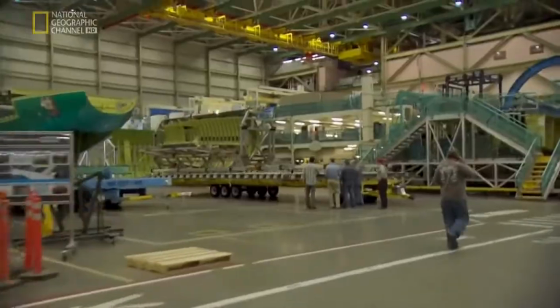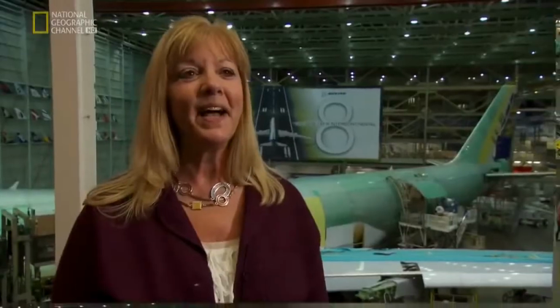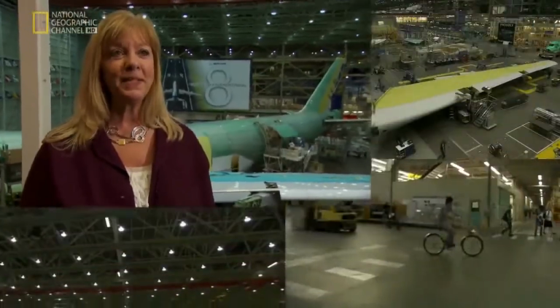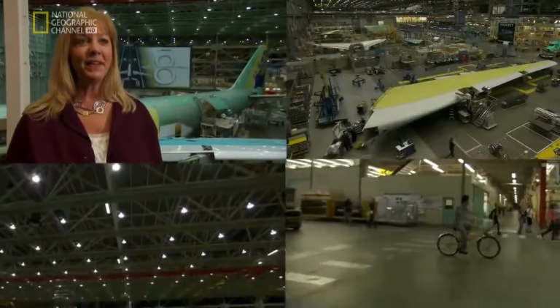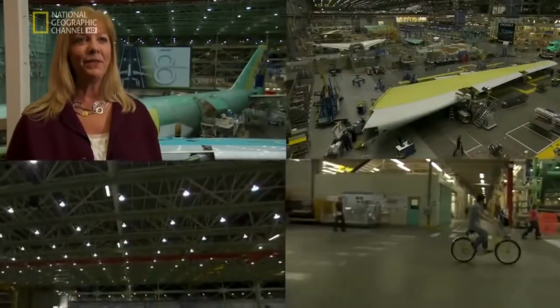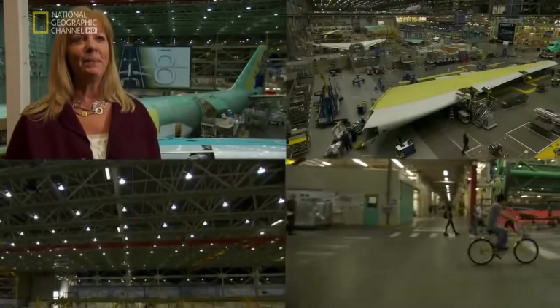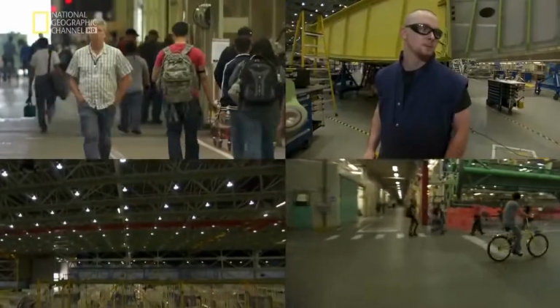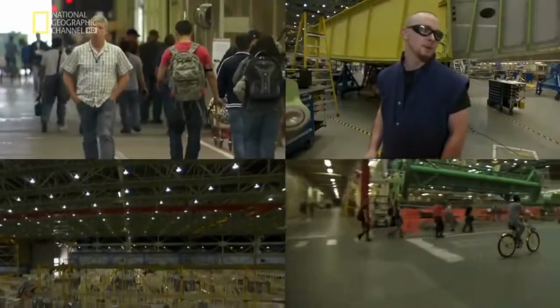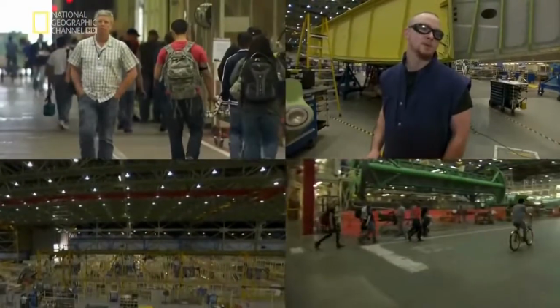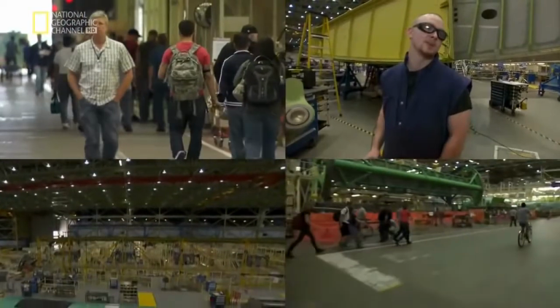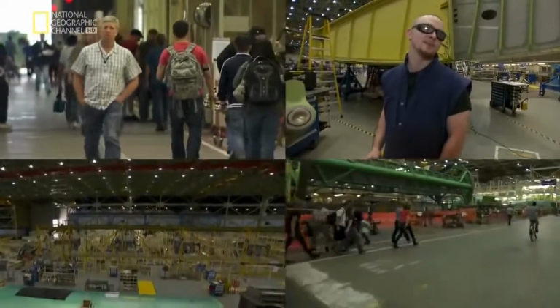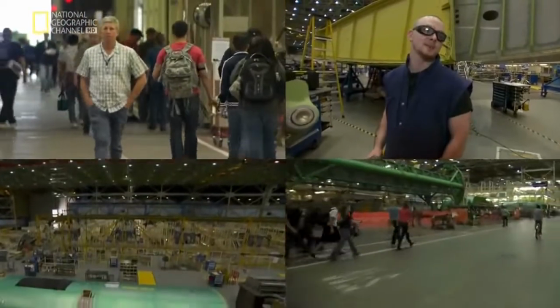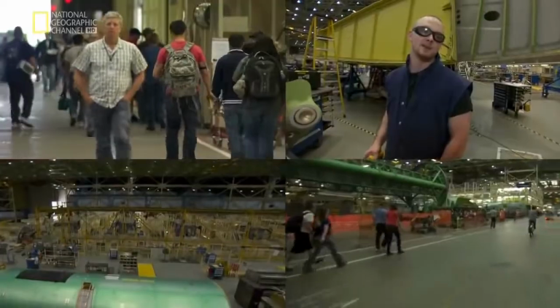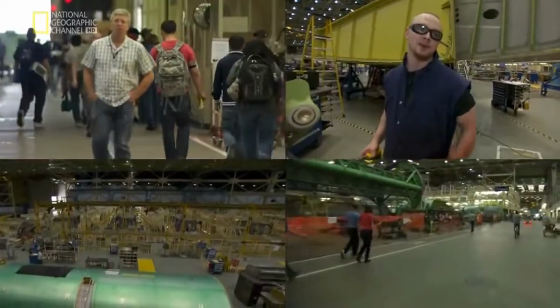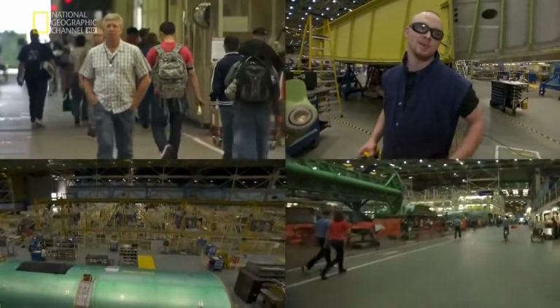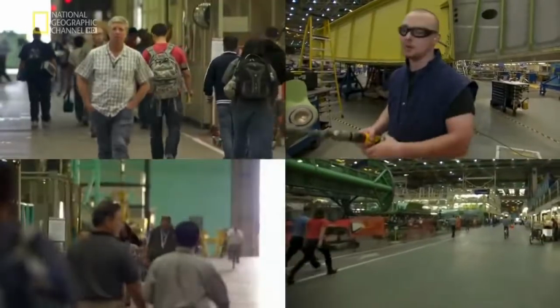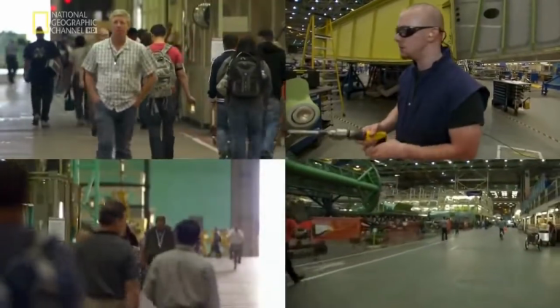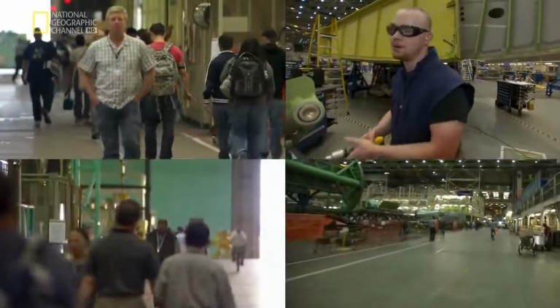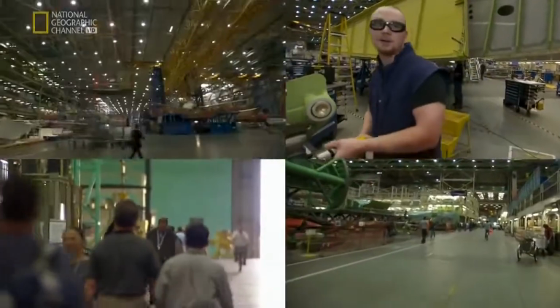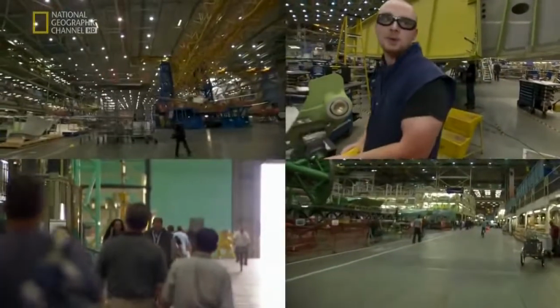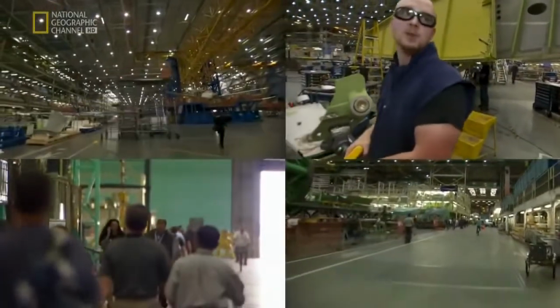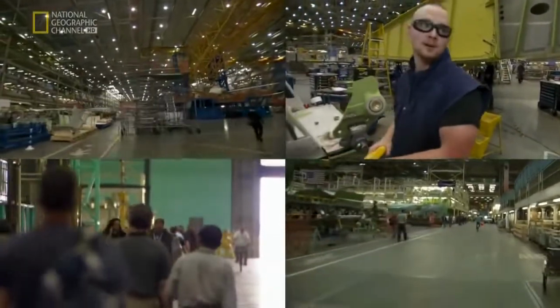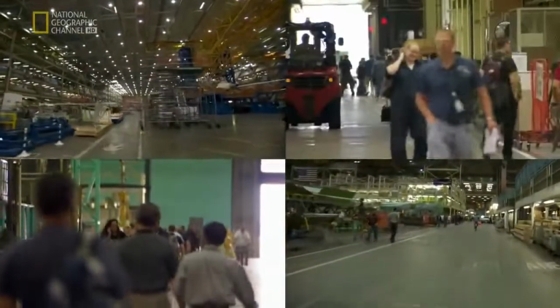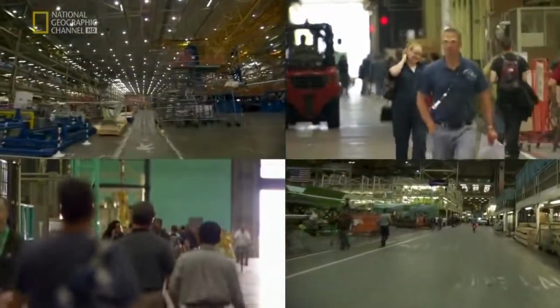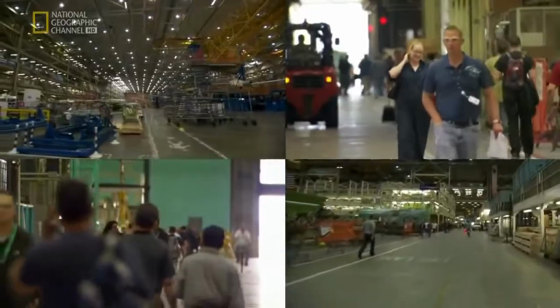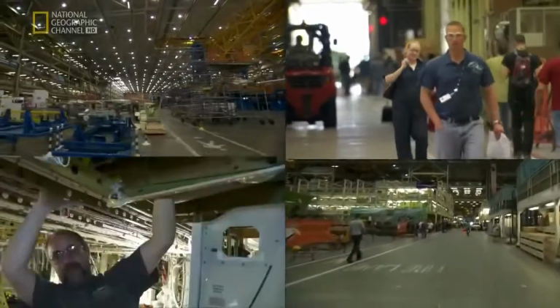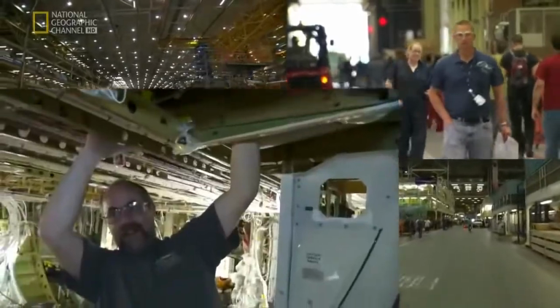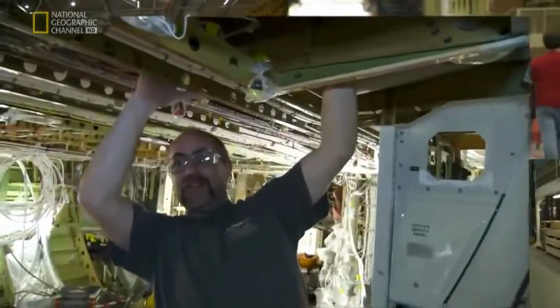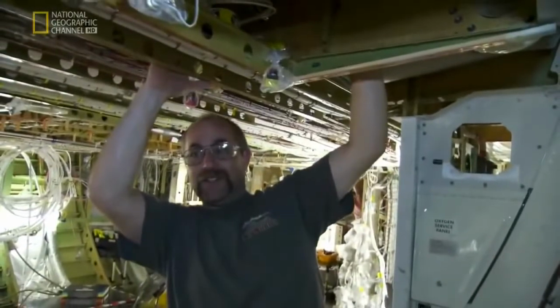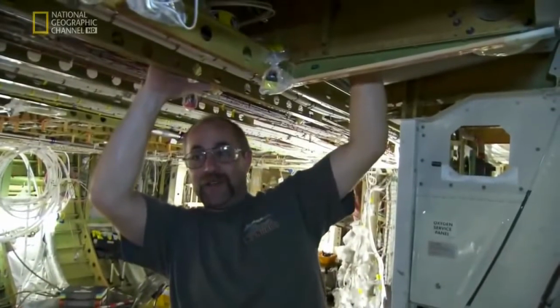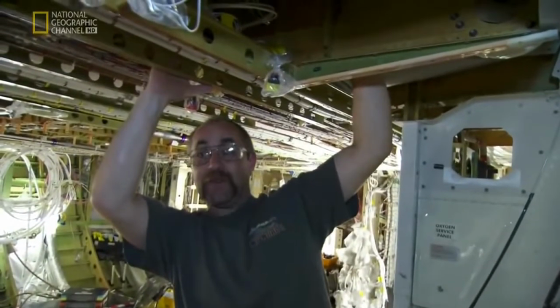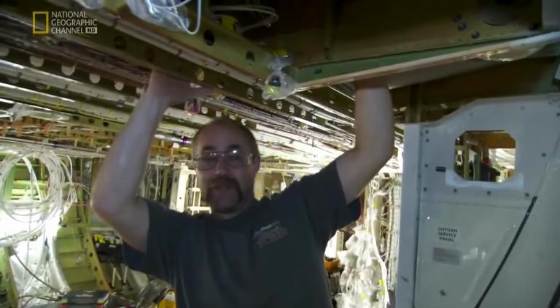The size was definitely overwhelming. It was a little hectic — I didn't really know exactly what I was doing or really where I was going. 23 and a half years and I still get lost in this factory sometimes too.